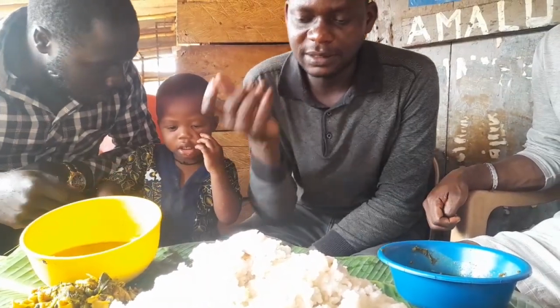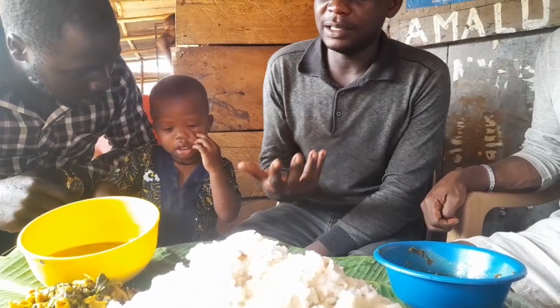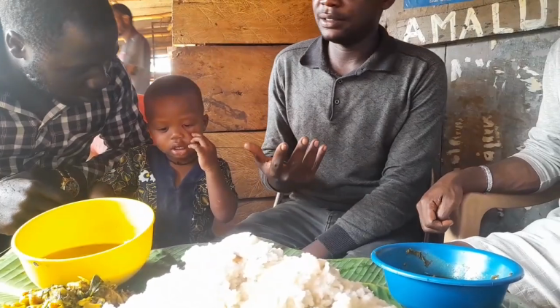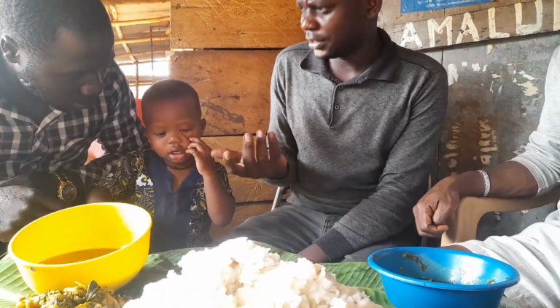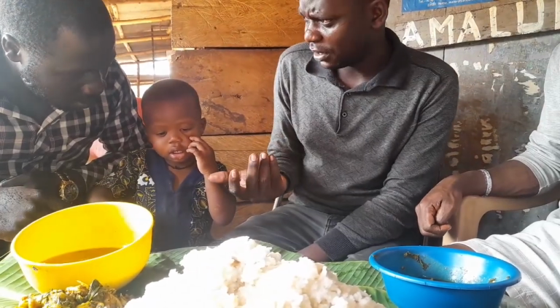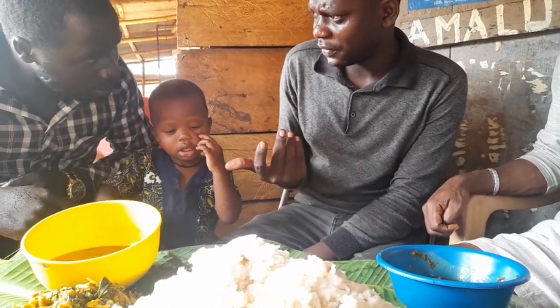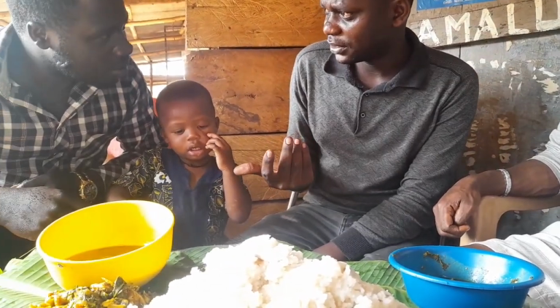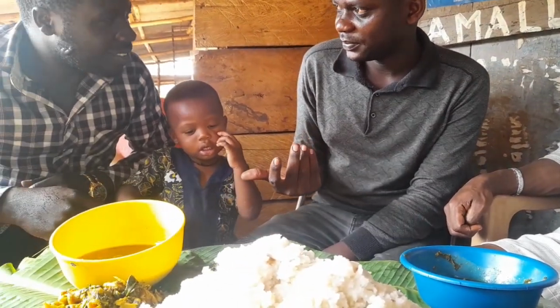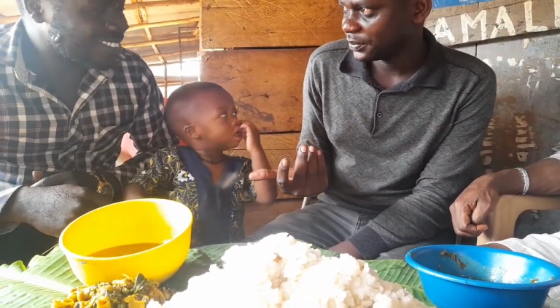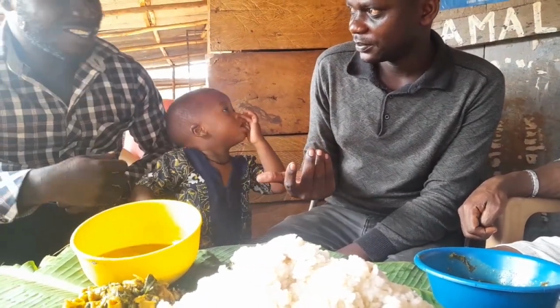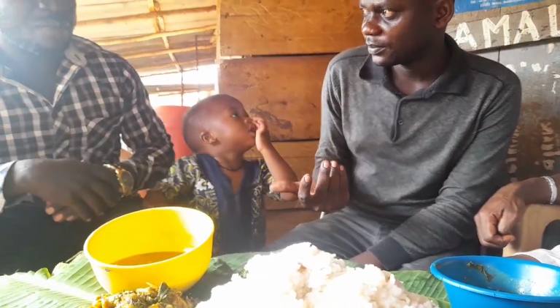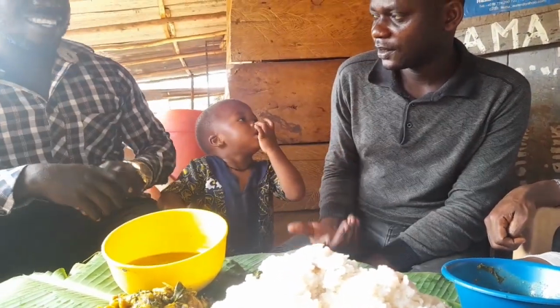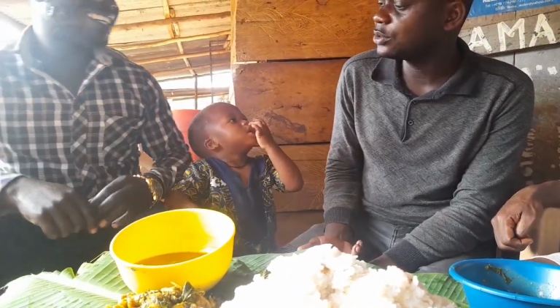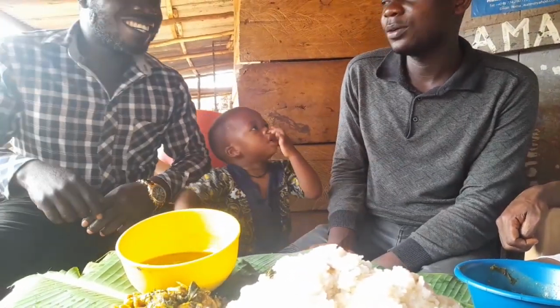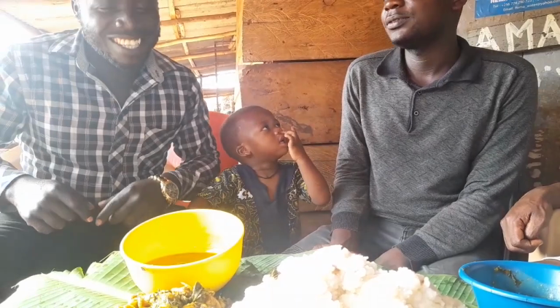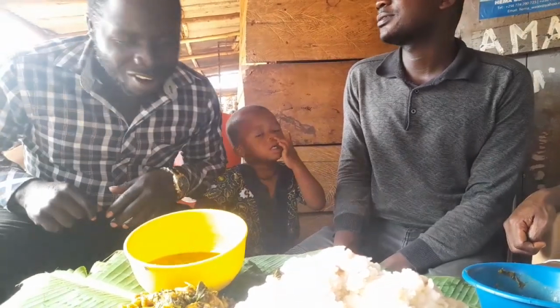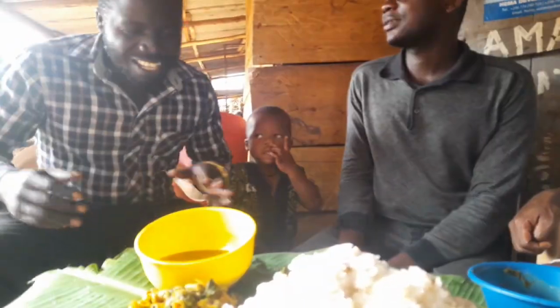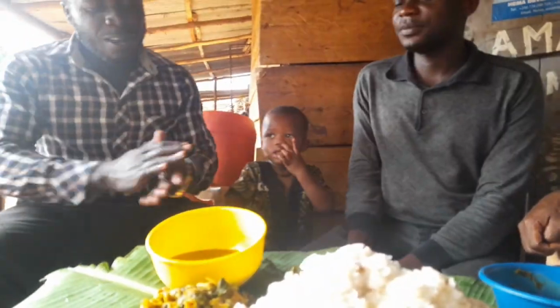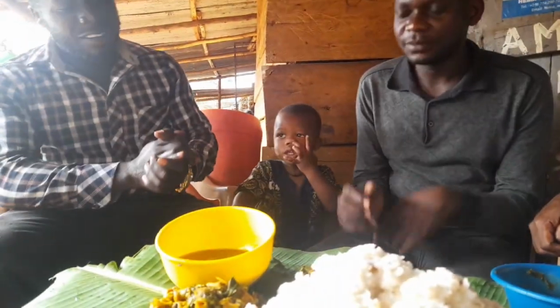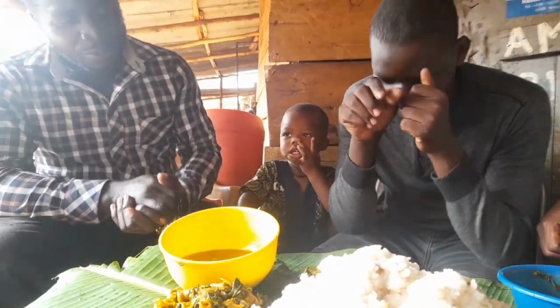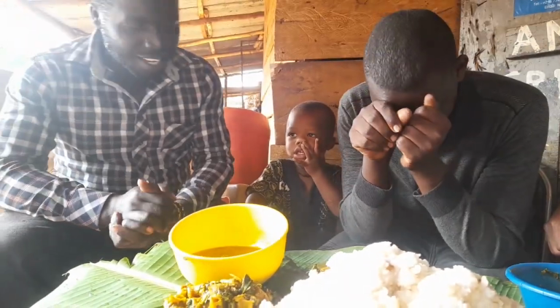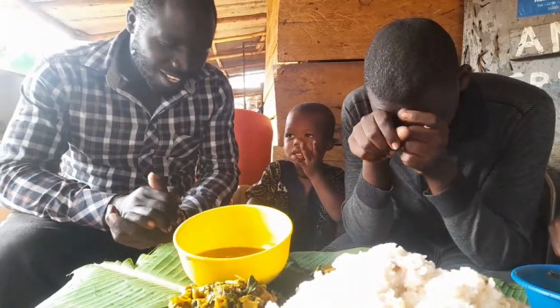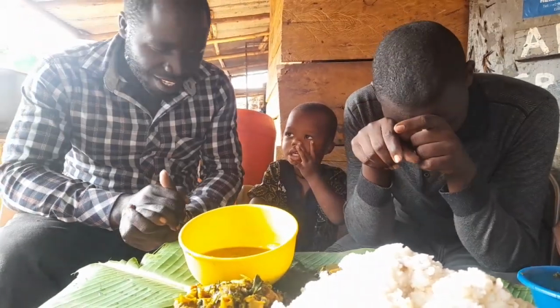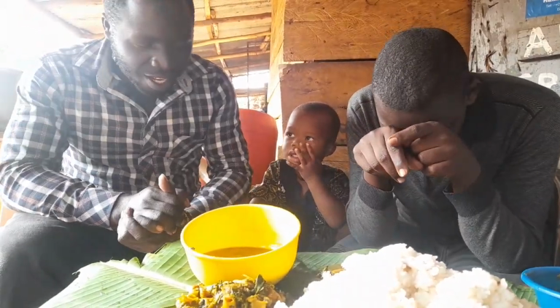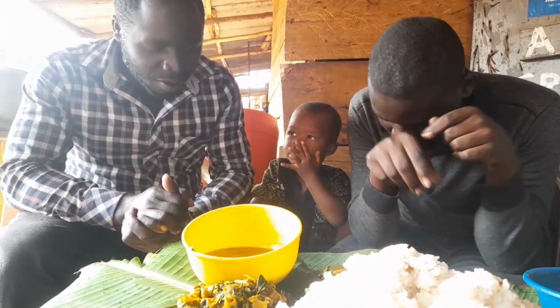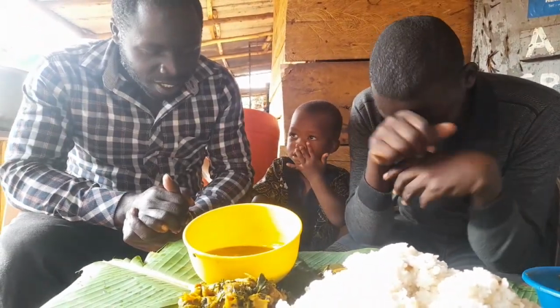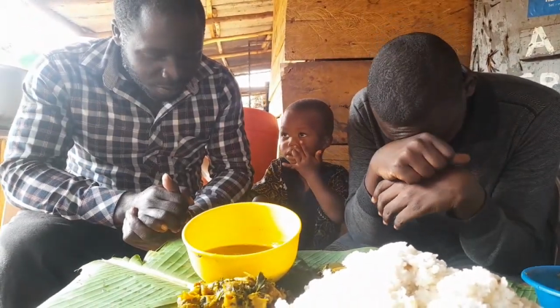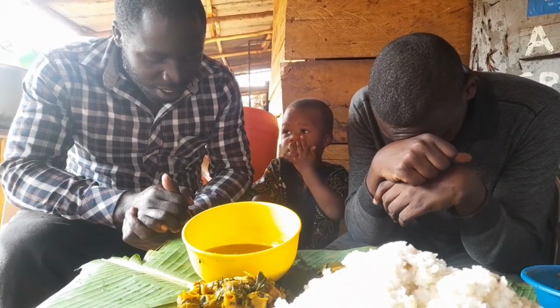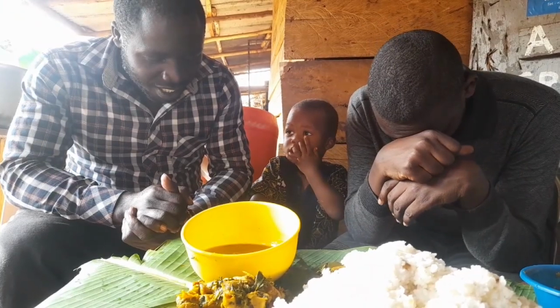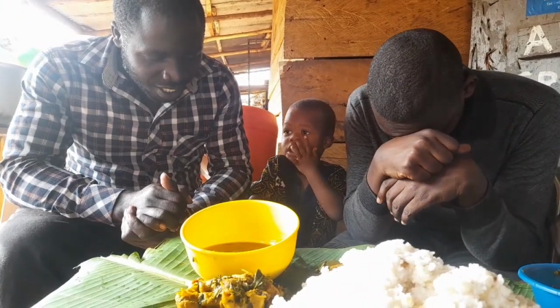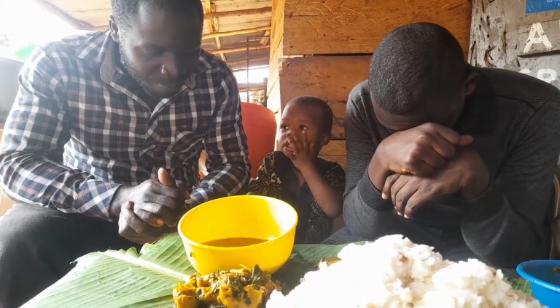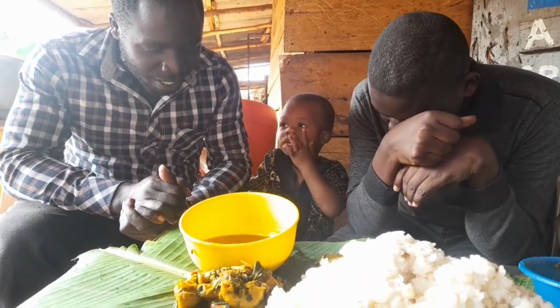Come, let's eat. Lecturer, you pray for us. Let's sample ourselves. God bless this food as we eat, in Jesus' name. Amen.